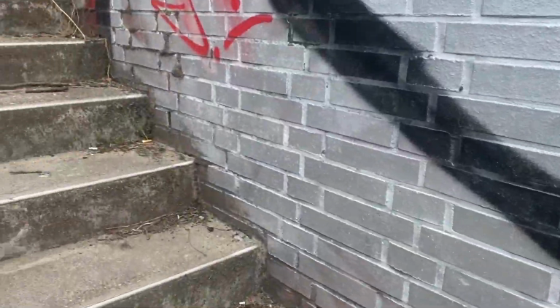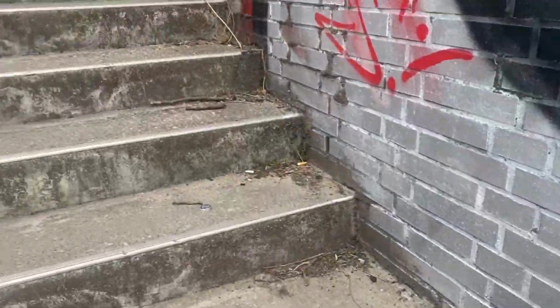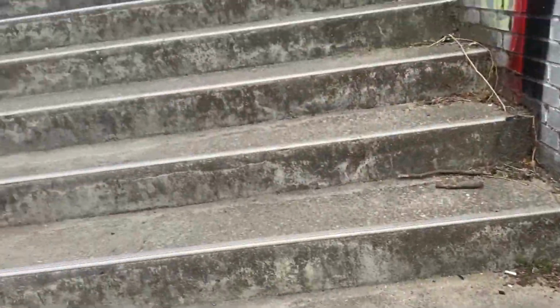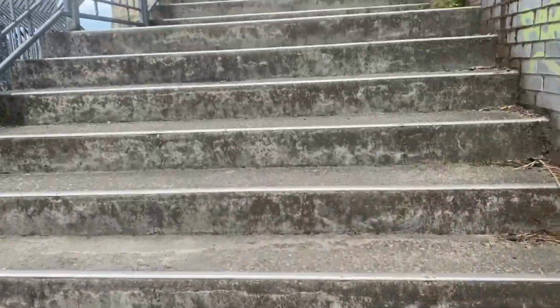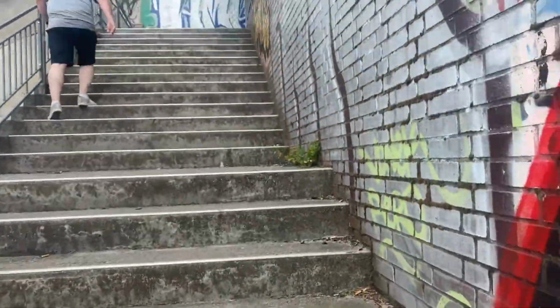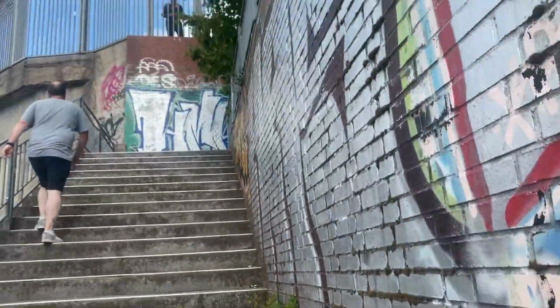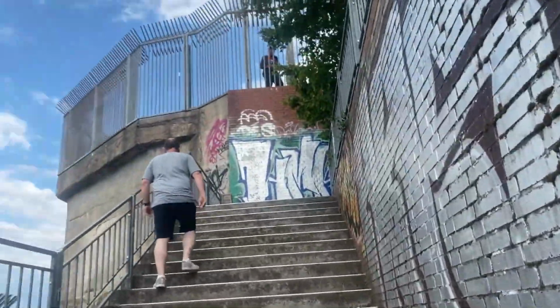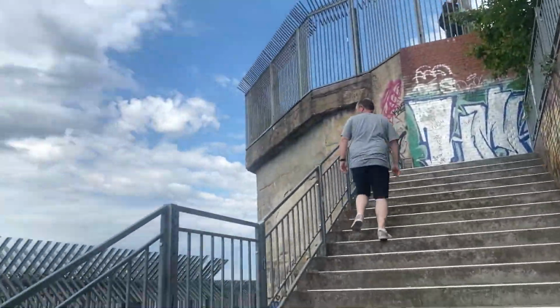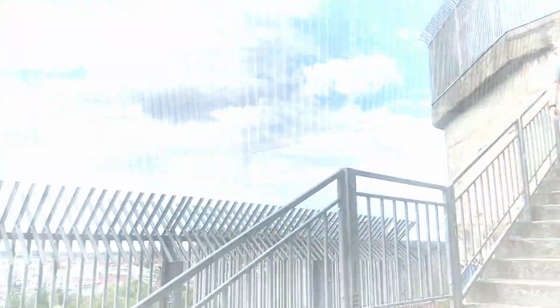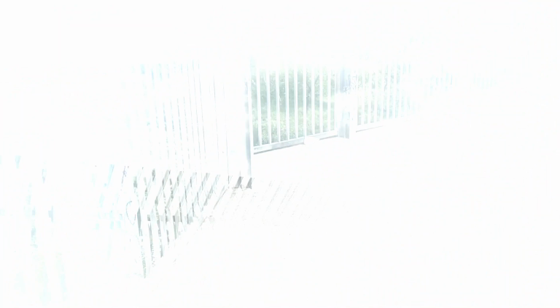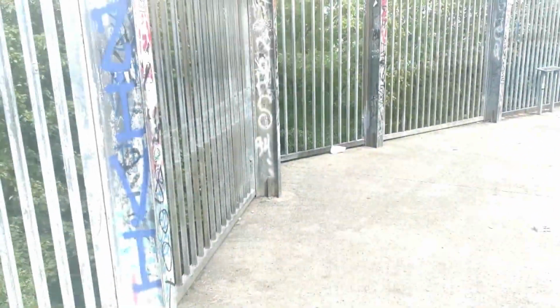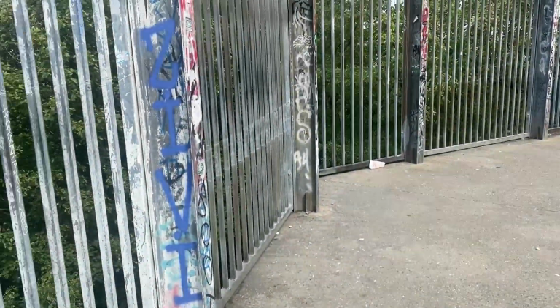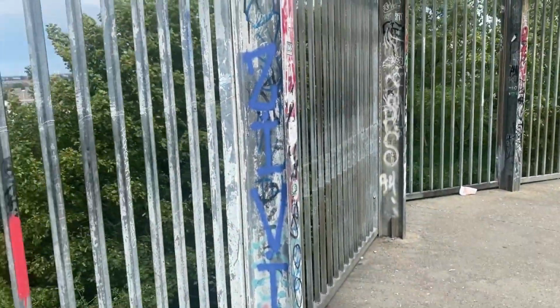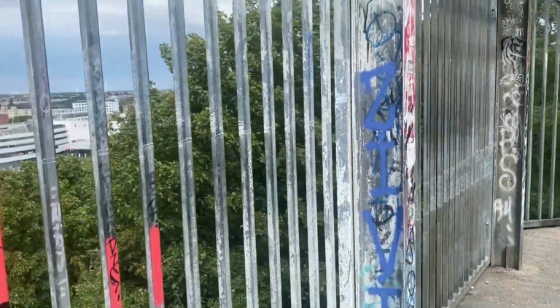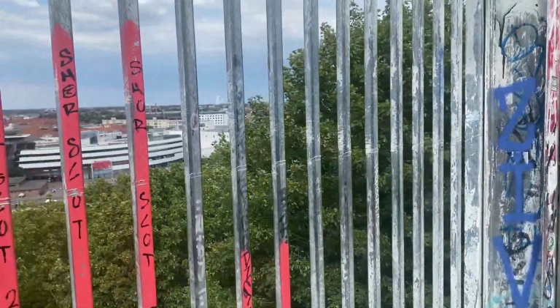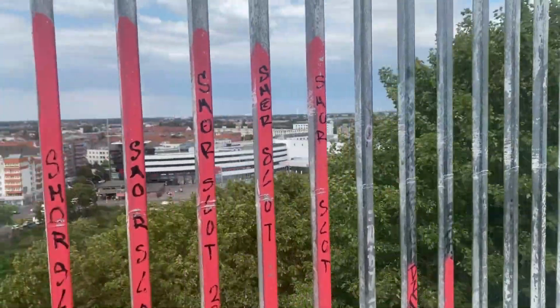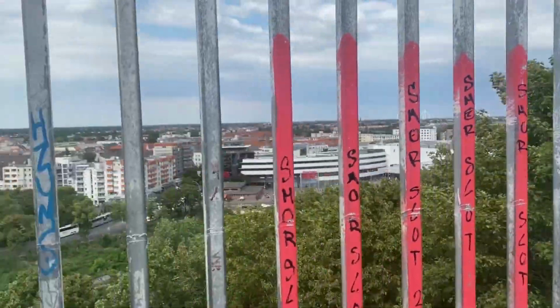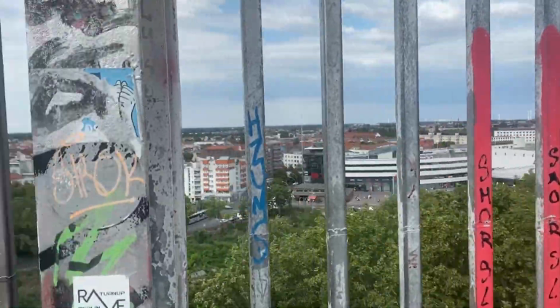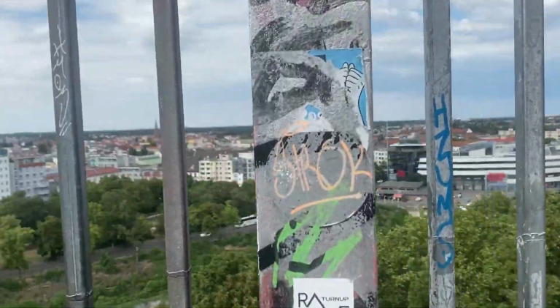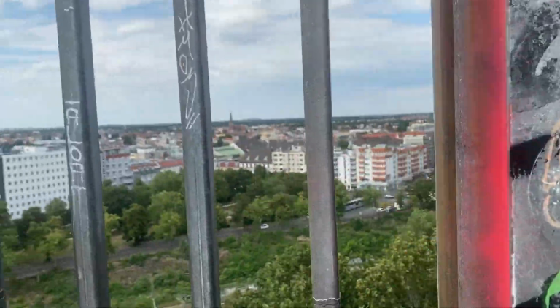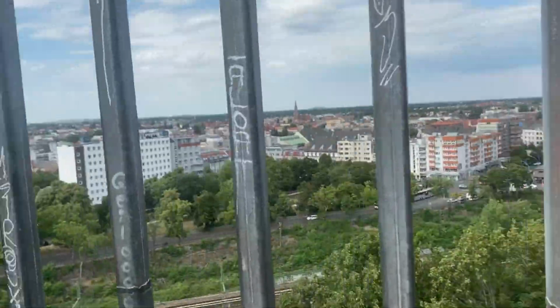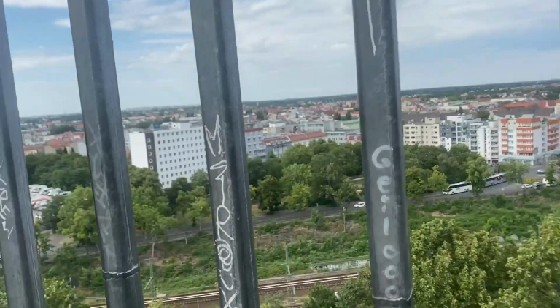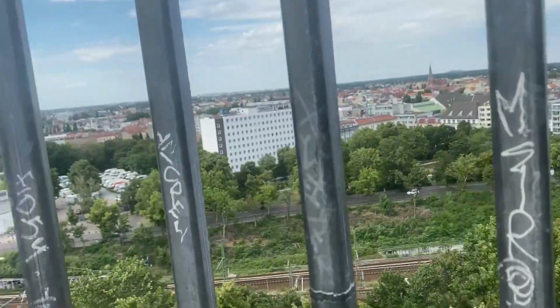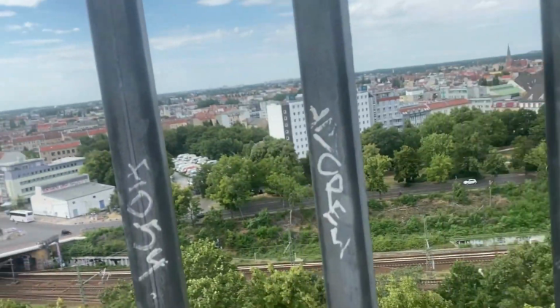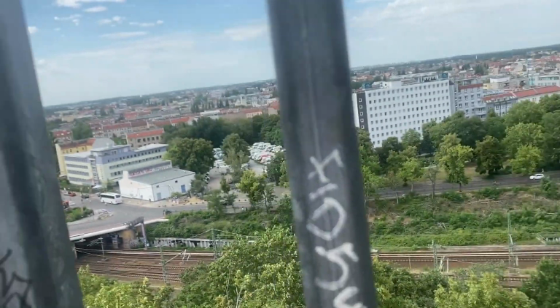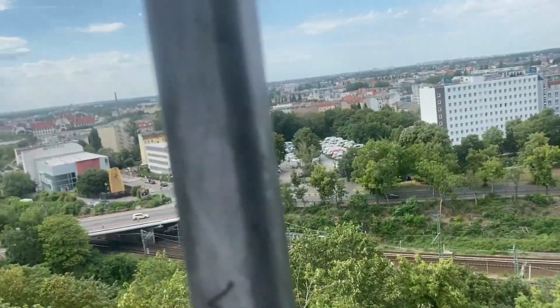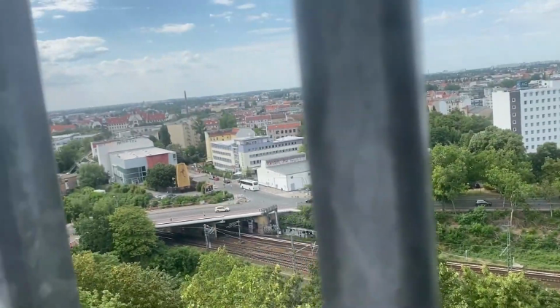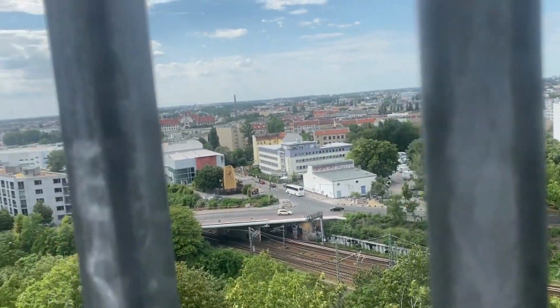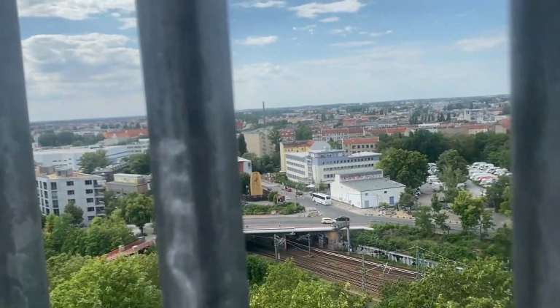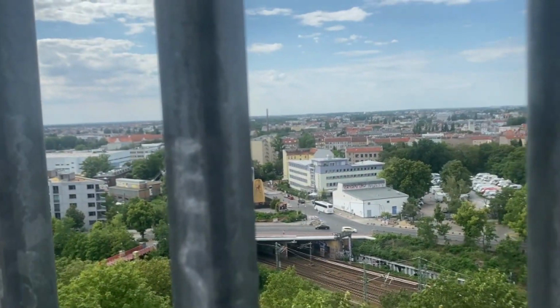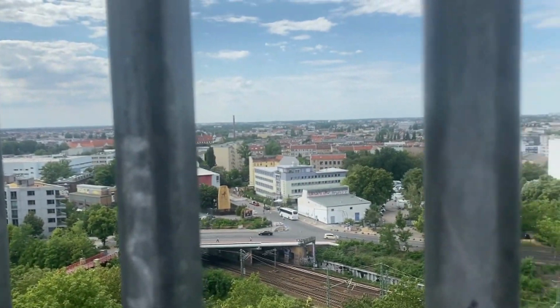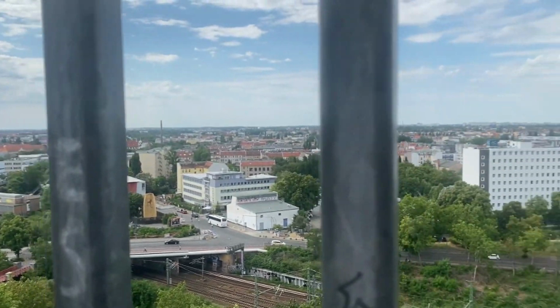Tours are available between April and October of the bunkers below and of the 7 storeys, but they have to be pre-booked. Unfortunately, I don't have the luxury of time to do so. If you get the opportunity to visit, please do and let me know how it went.